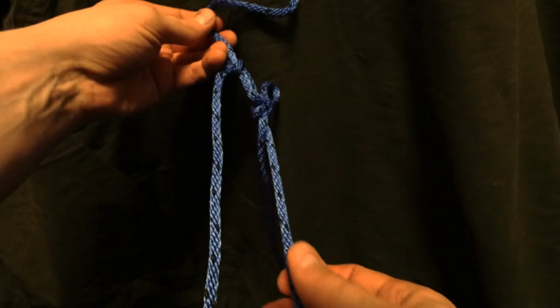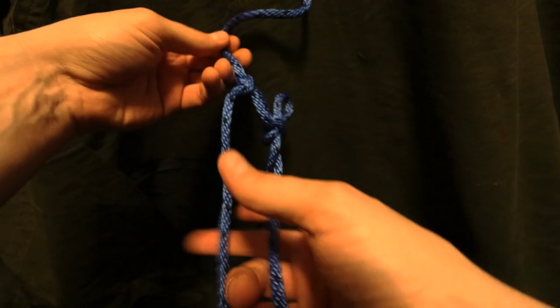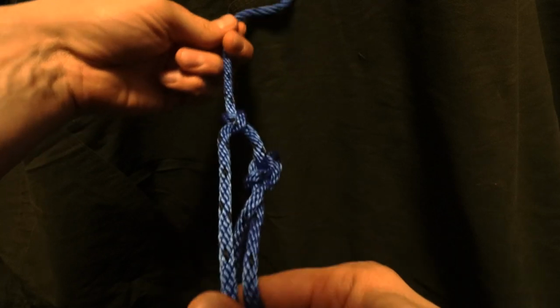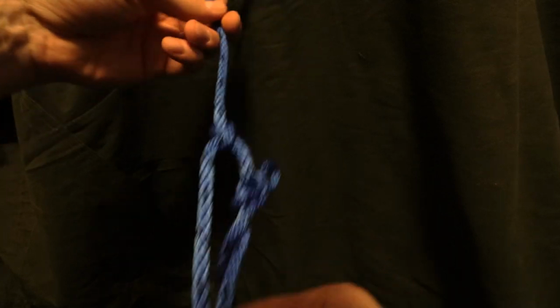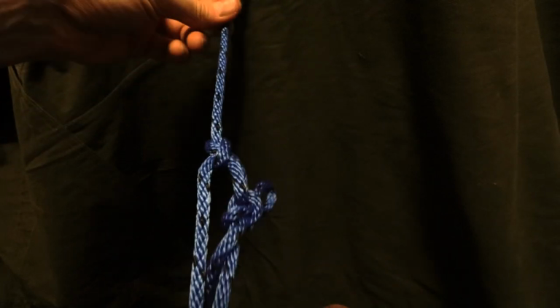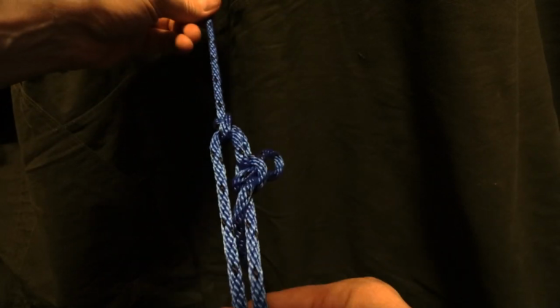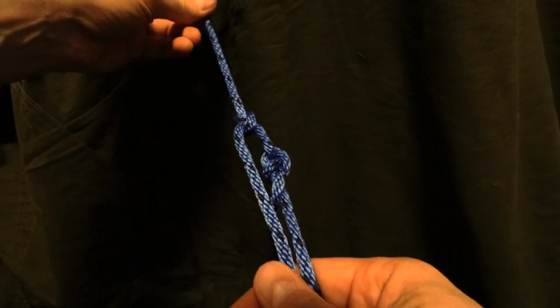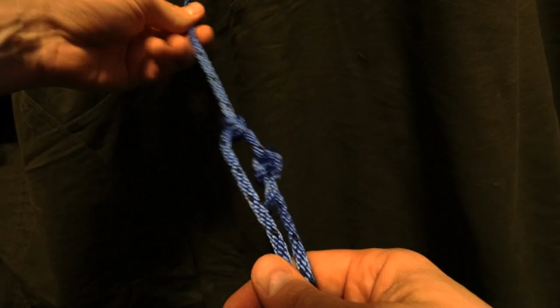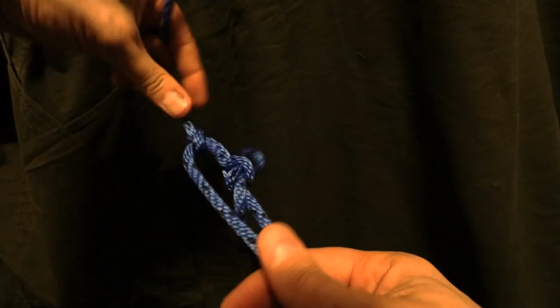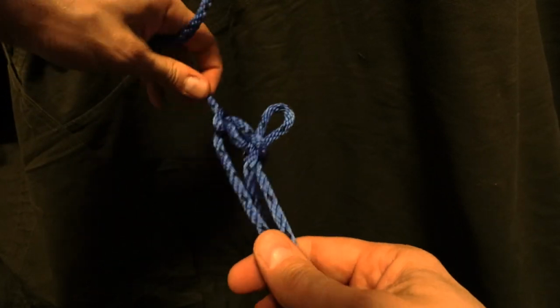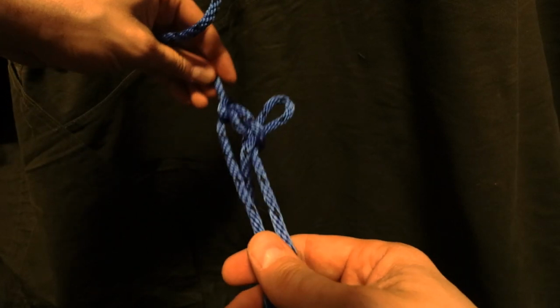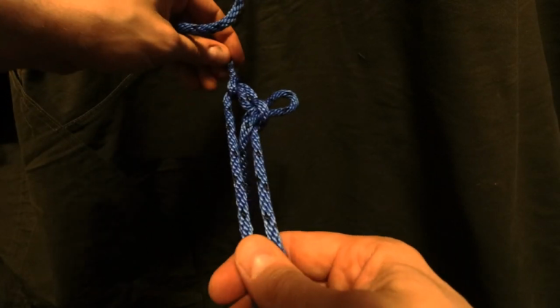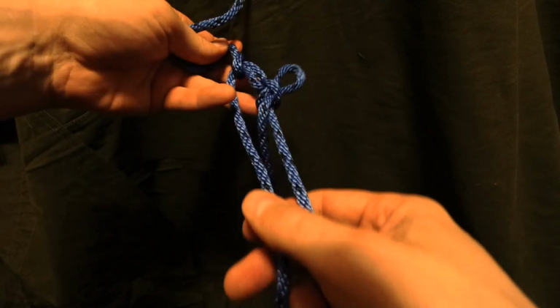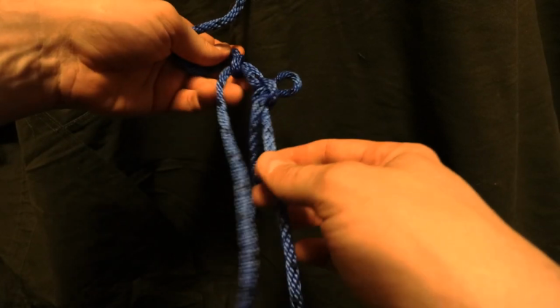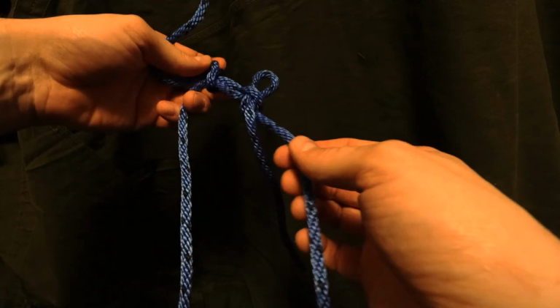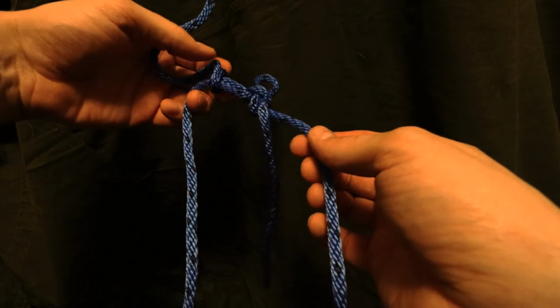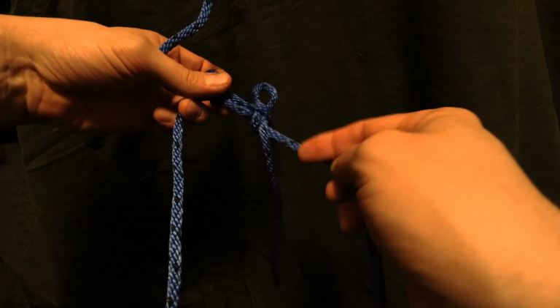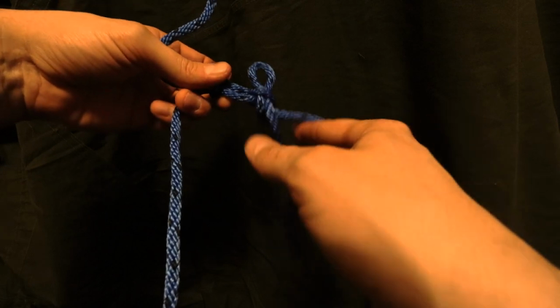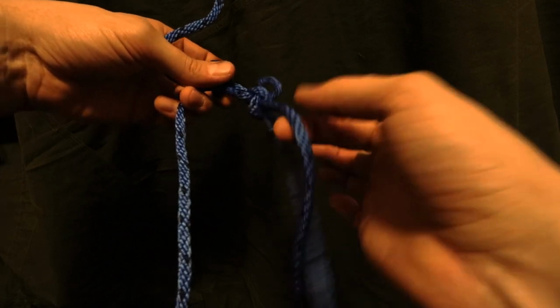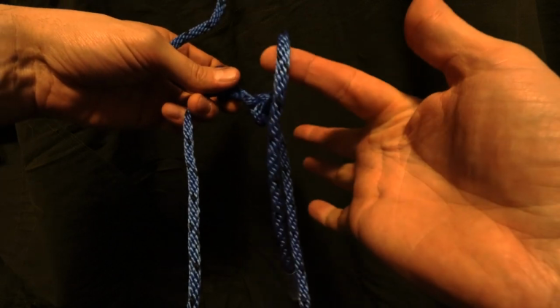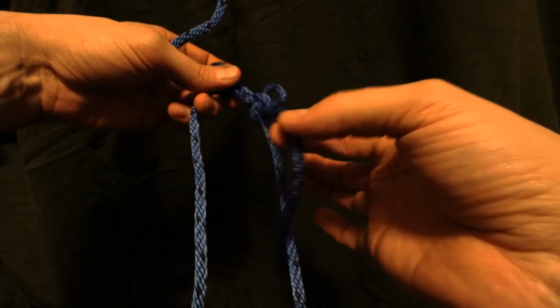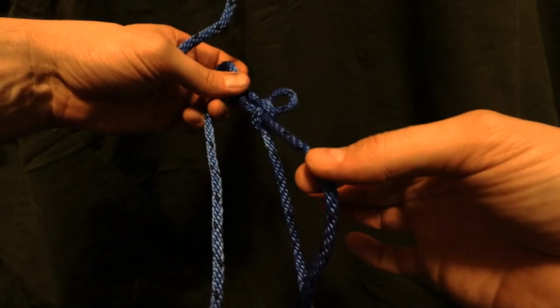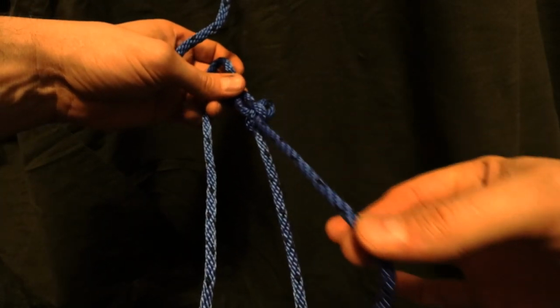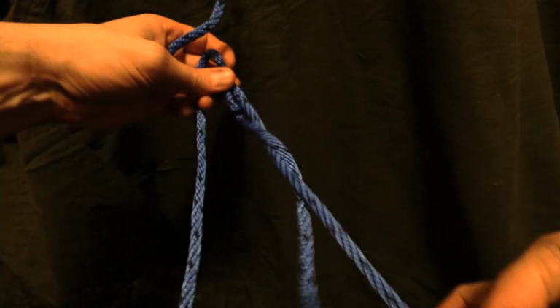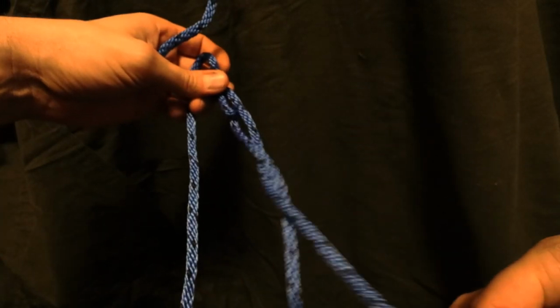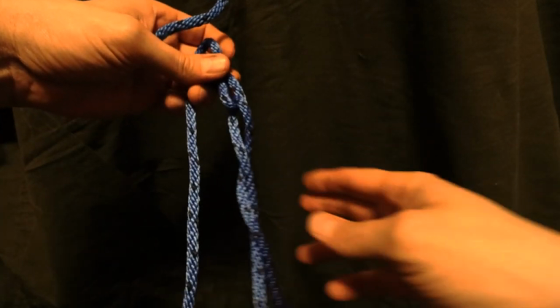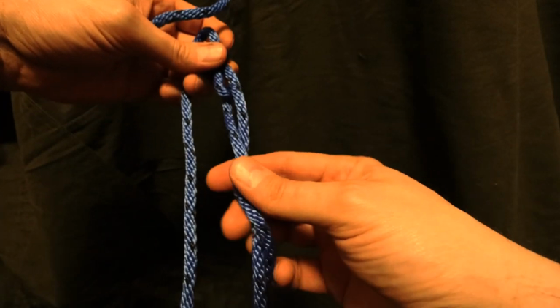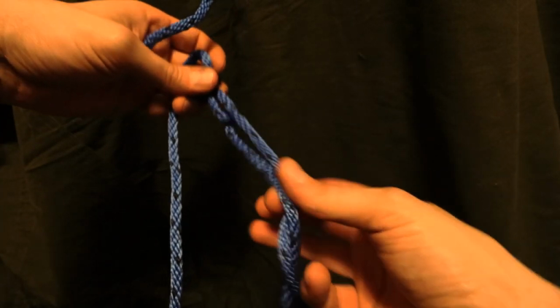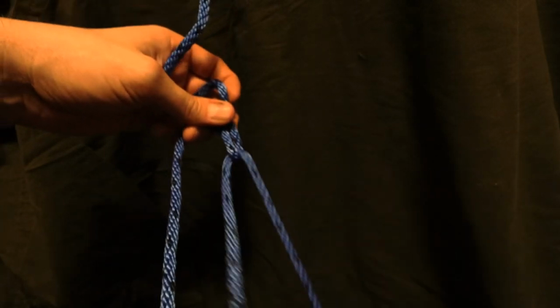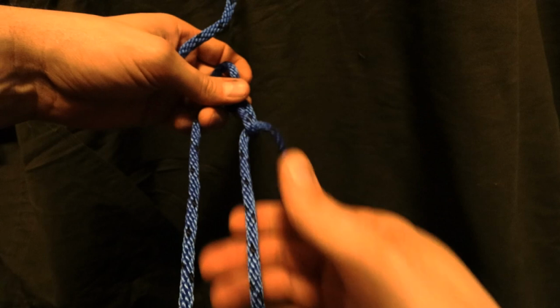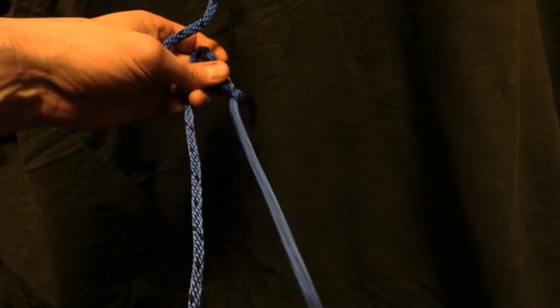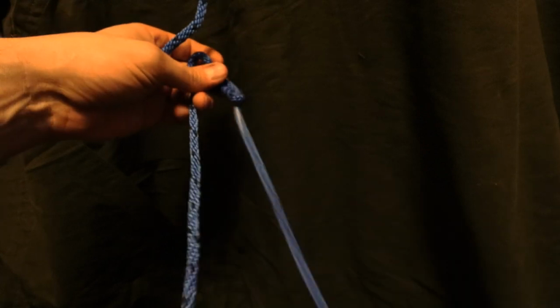So now your tensioned line — hypothetically speaking, a tensioned line with a lot of tension — it's secured in place. In order to release it, you just pull on this end here, and the whole thing is ready to come apart again.